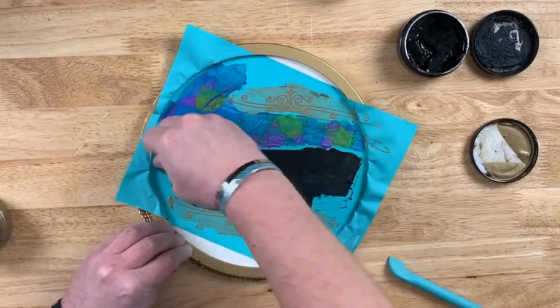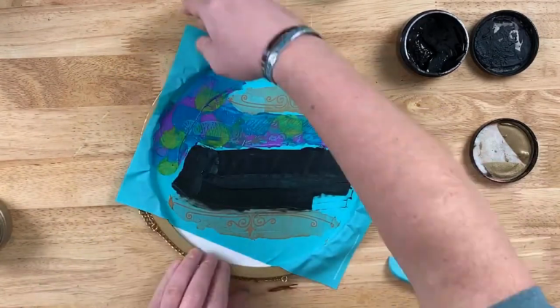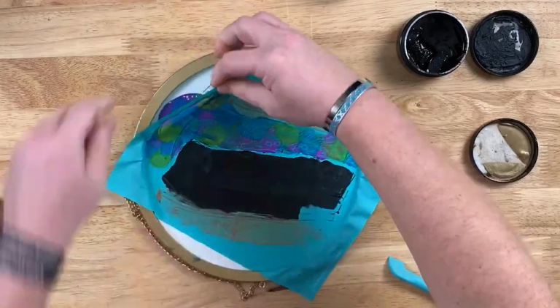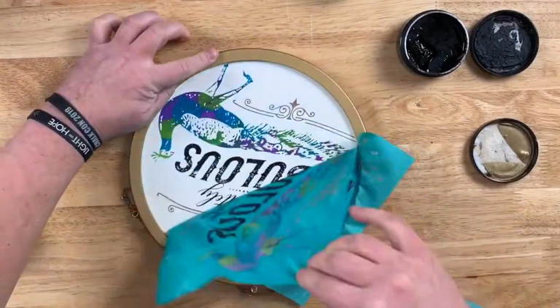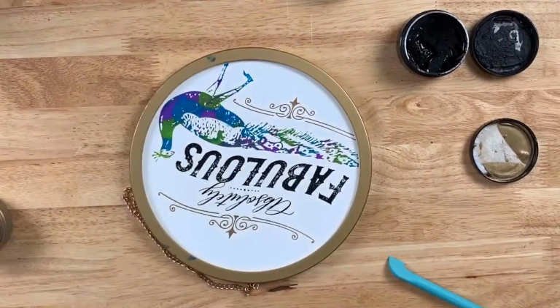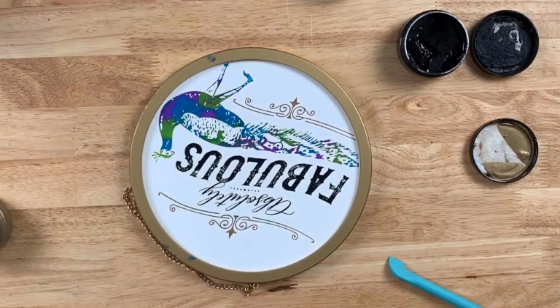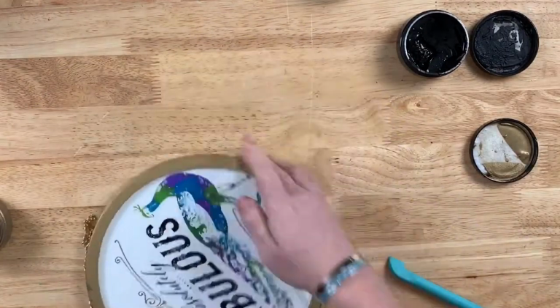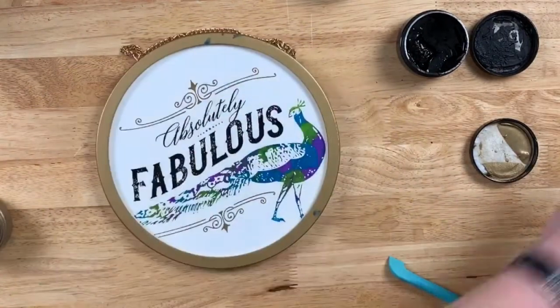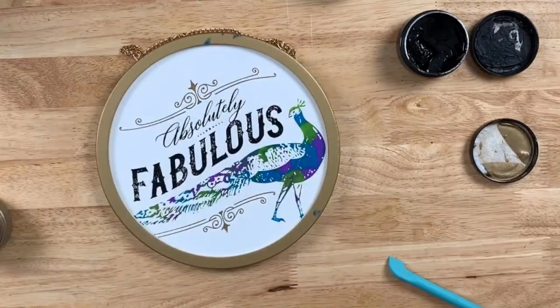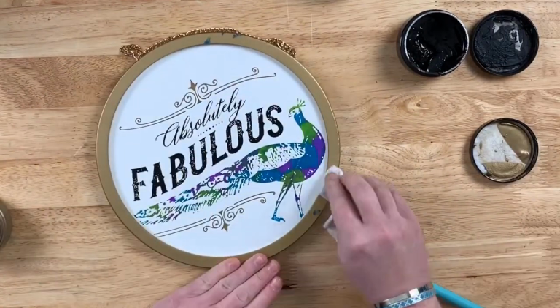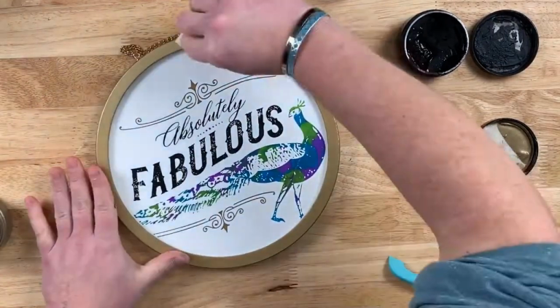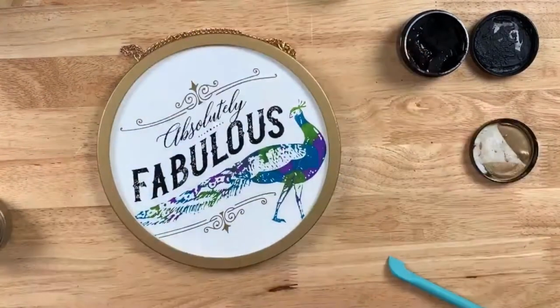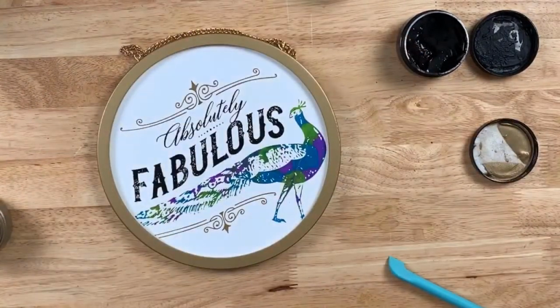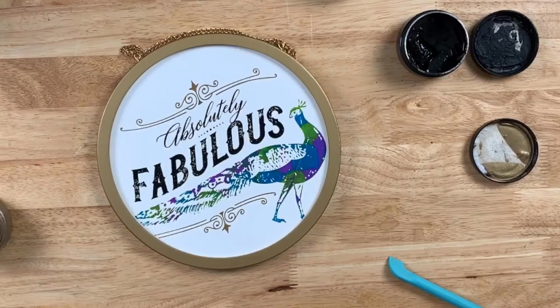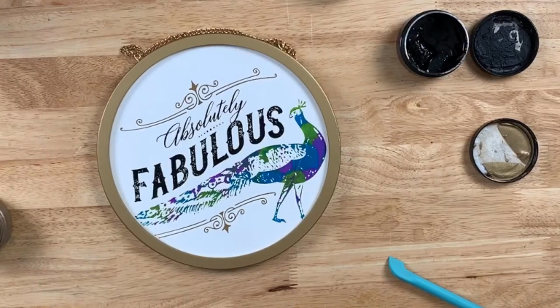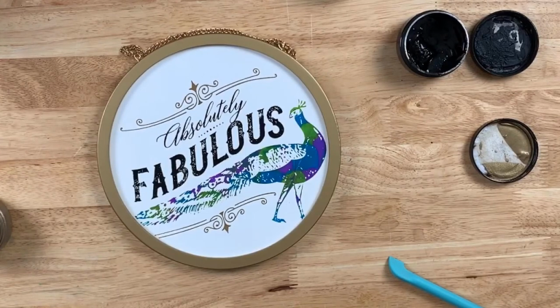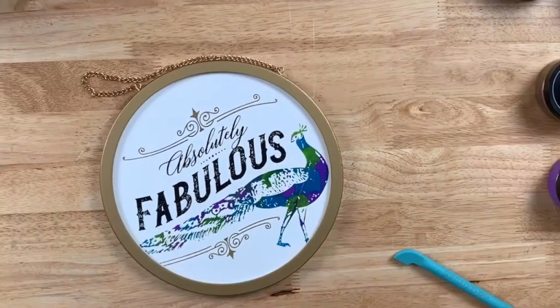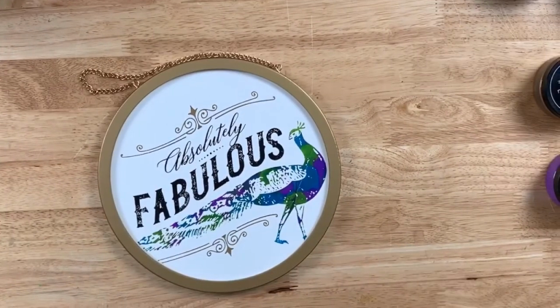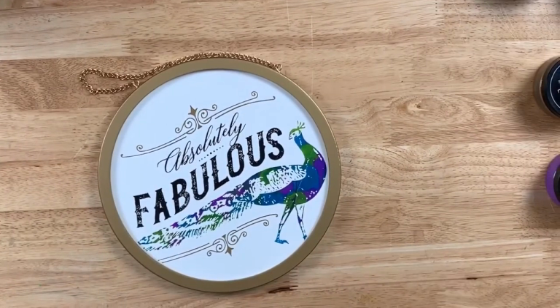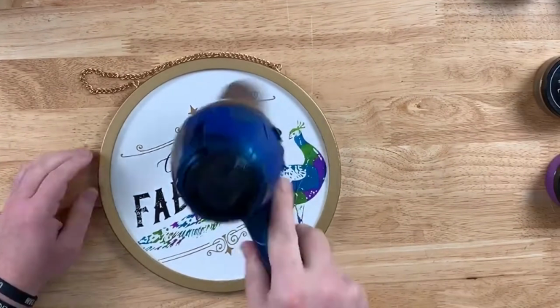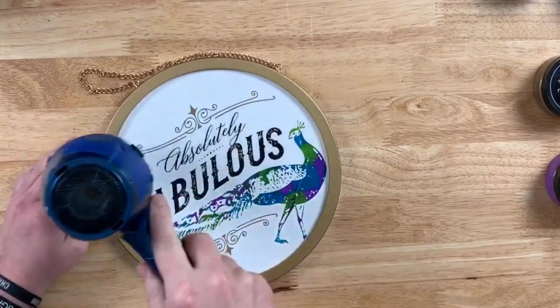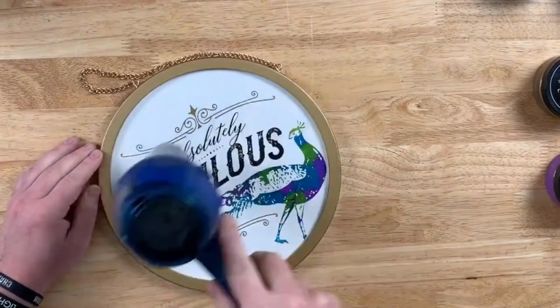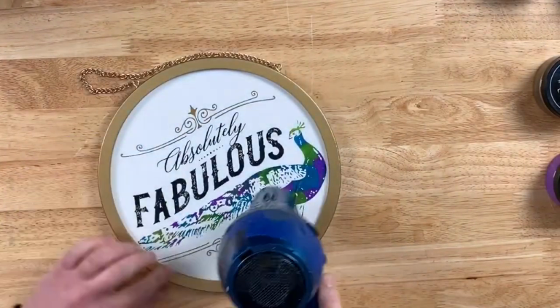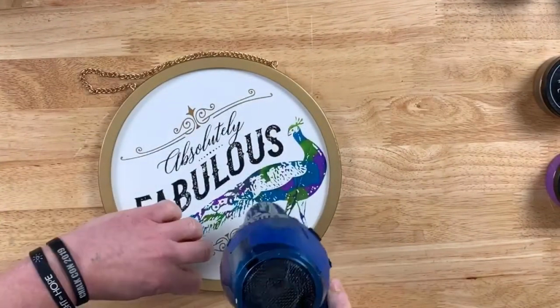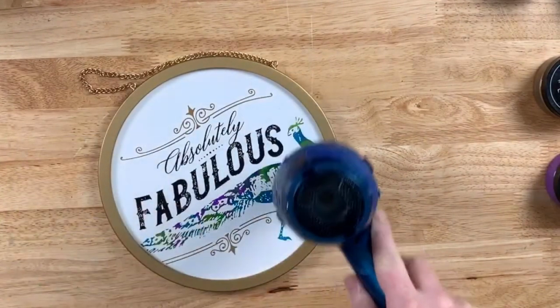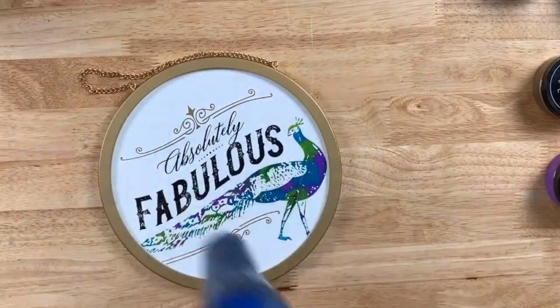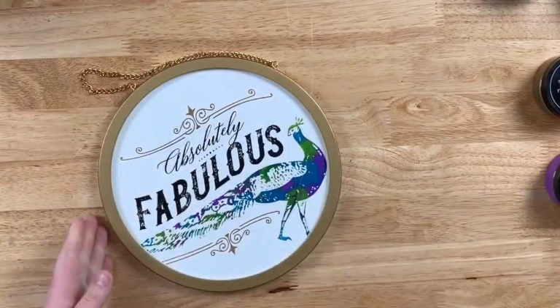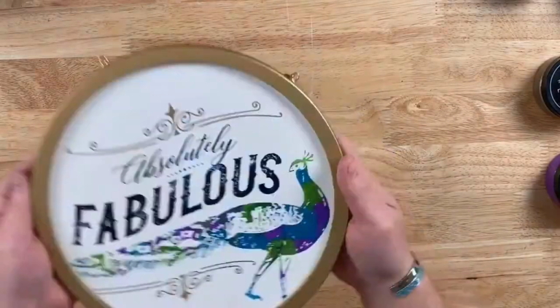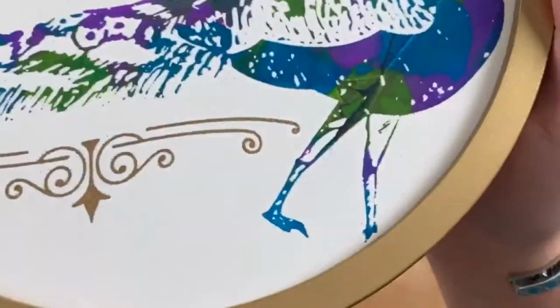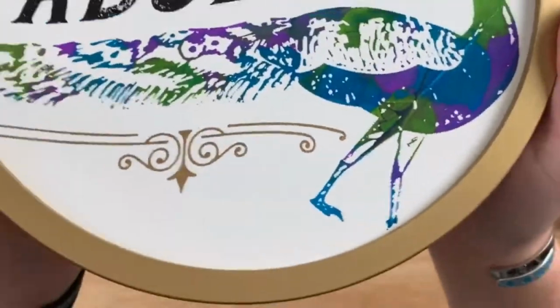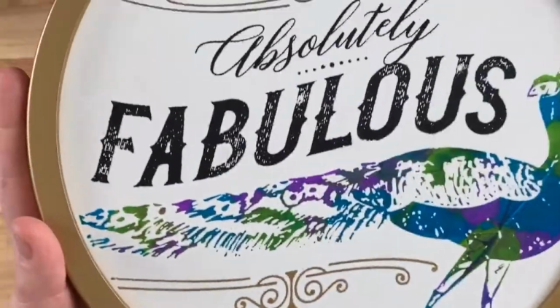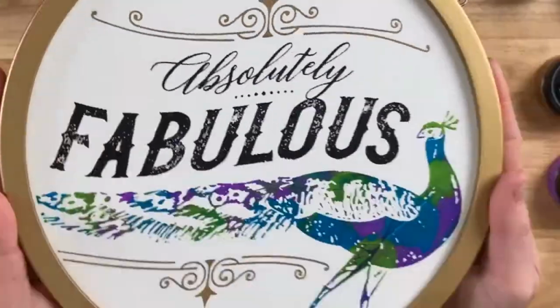It totally looks like a hot mess, but when you do the reveal — oh, it's beautiful! Look how great this looks on this board. The gold matches perfectly, and the black really pops. Let's take a closer look.